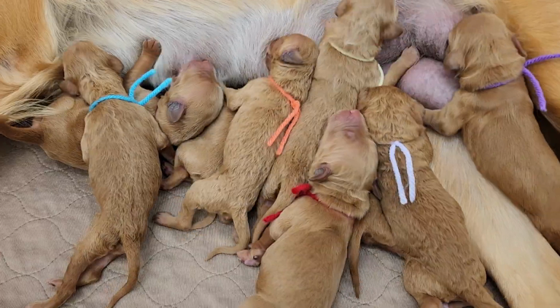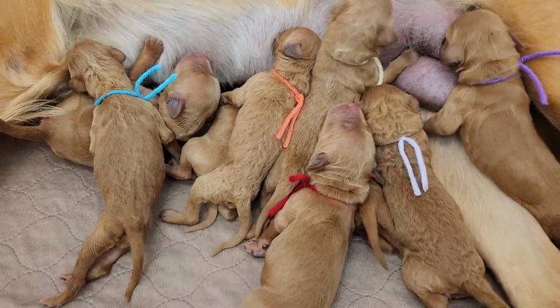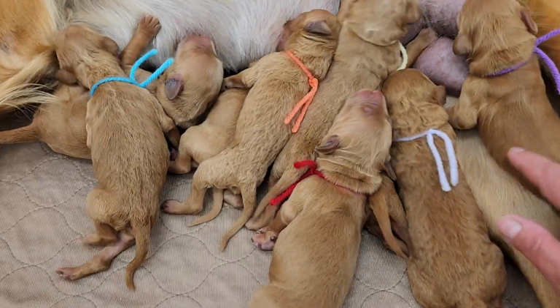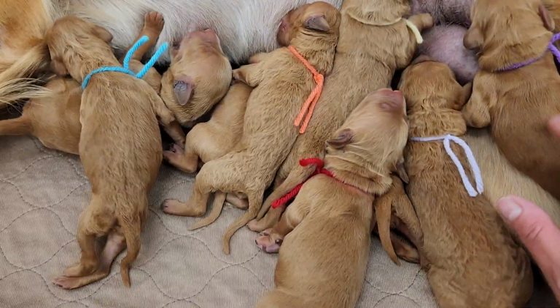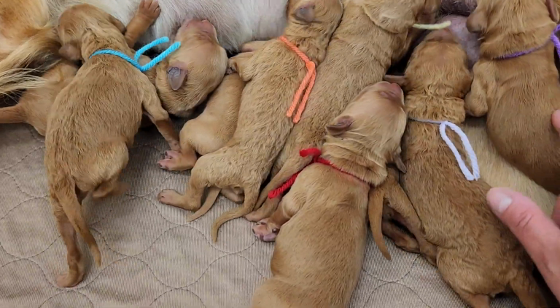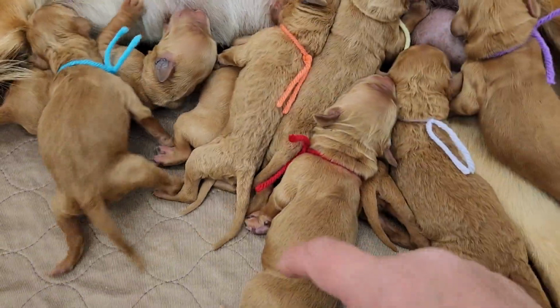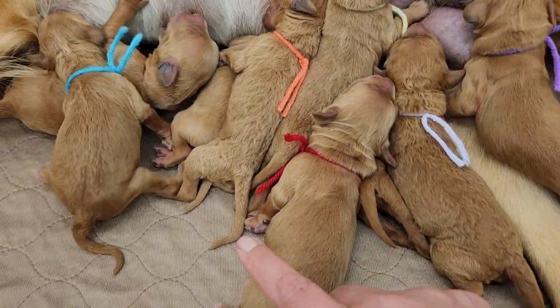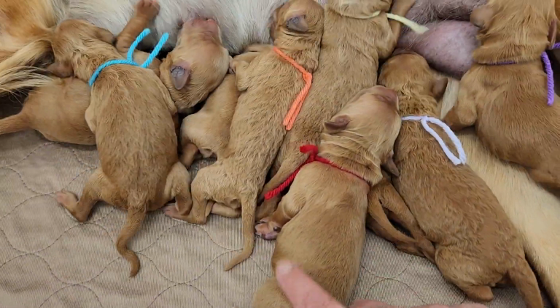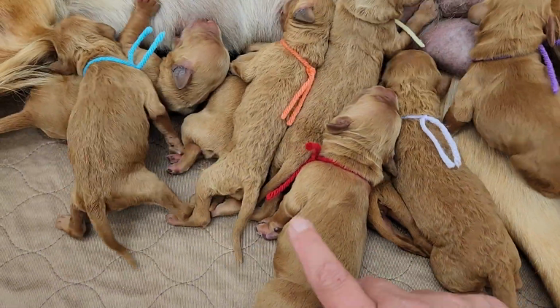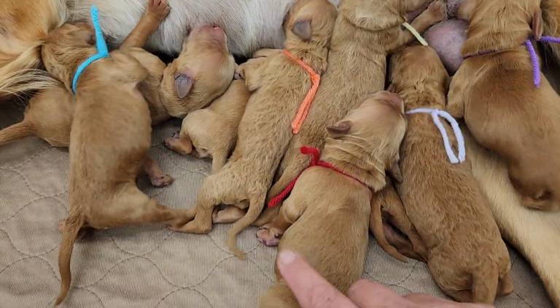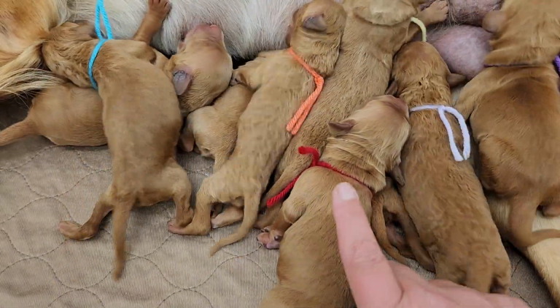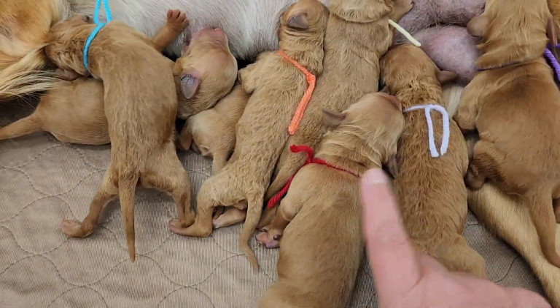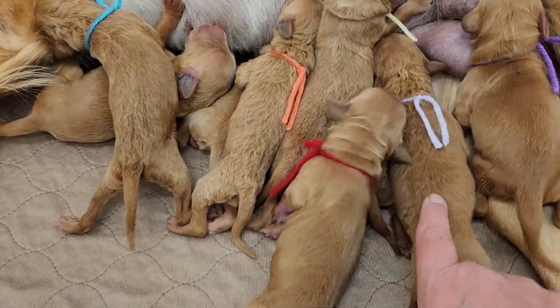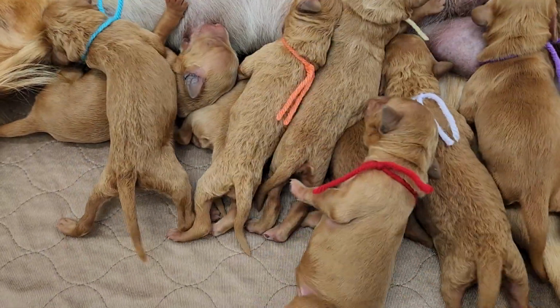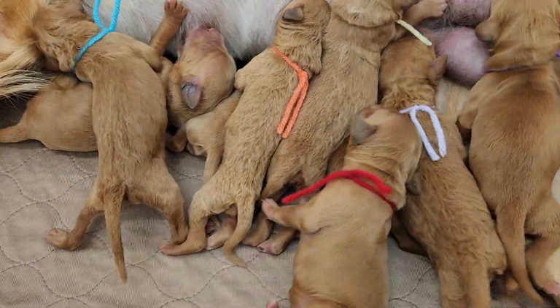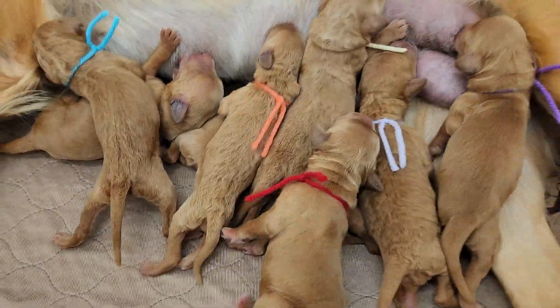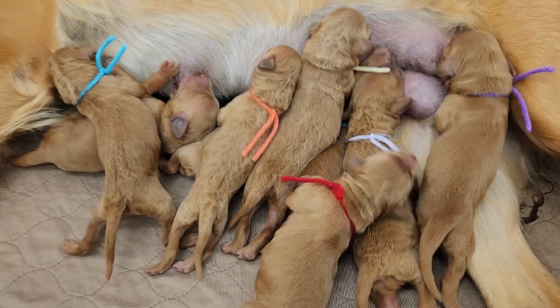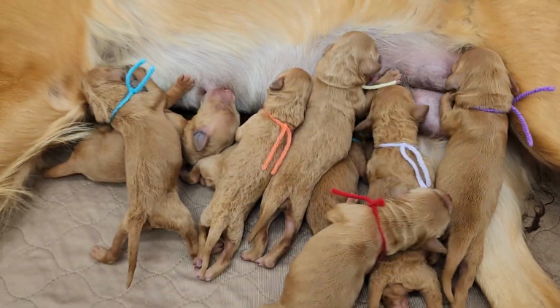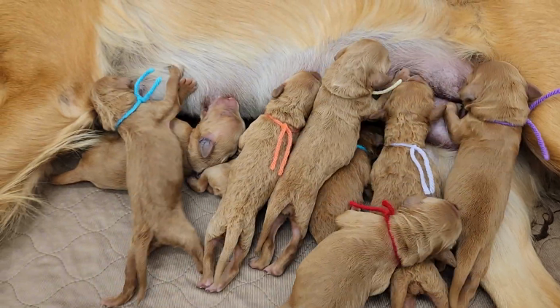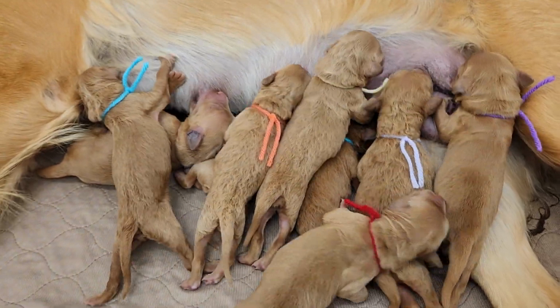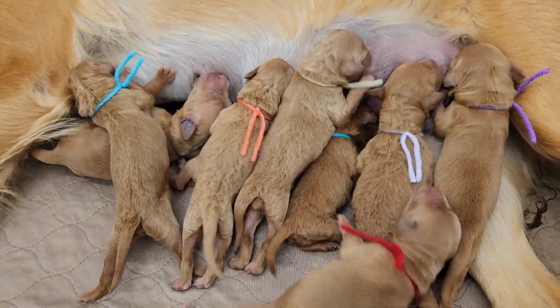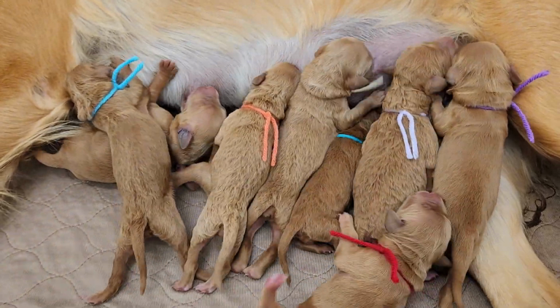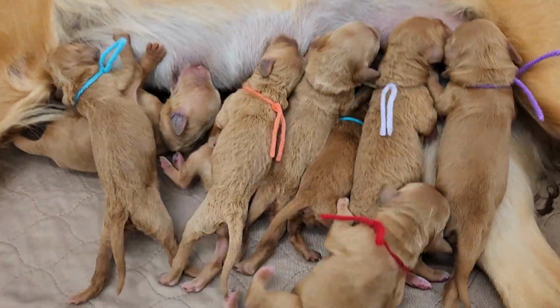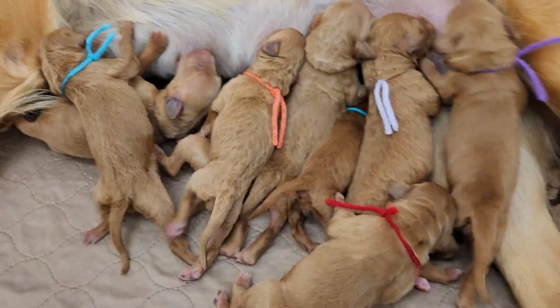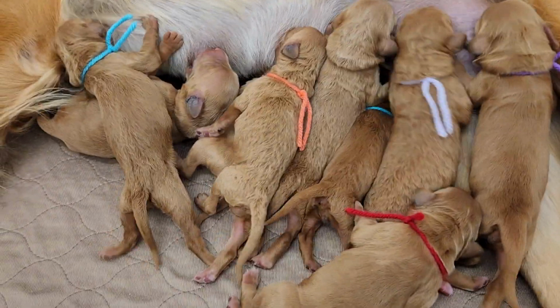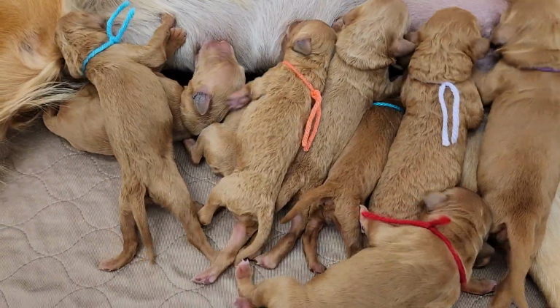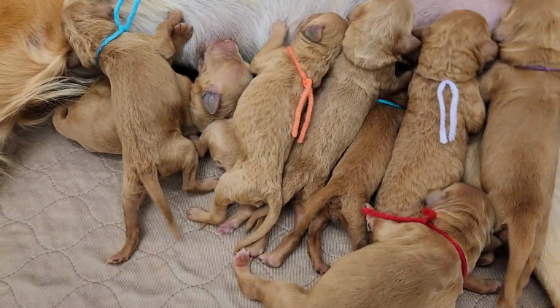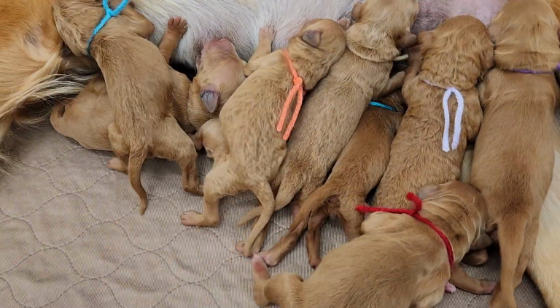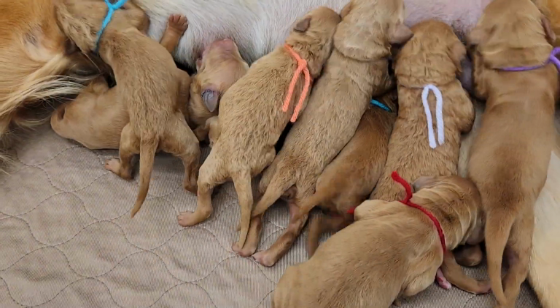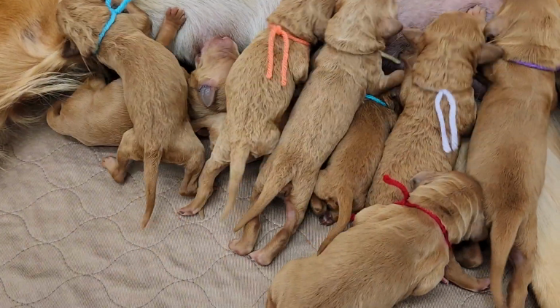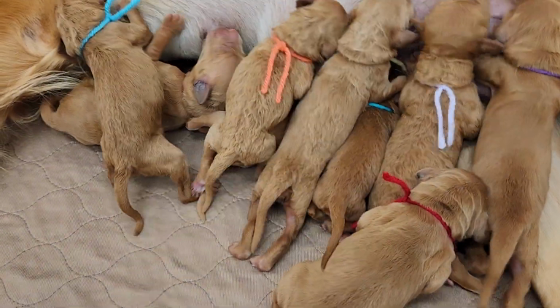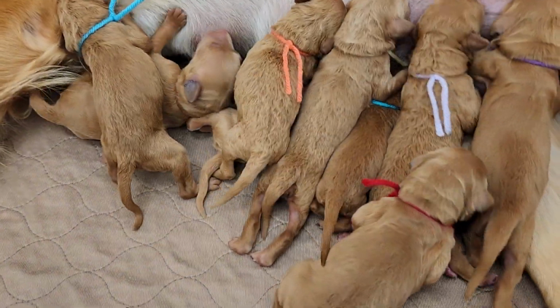I would say purple, red, and lilac are the biggest of the litter right now — though that could change.